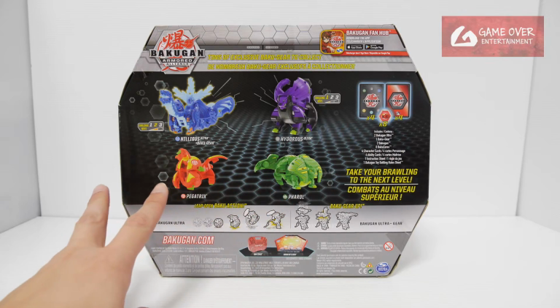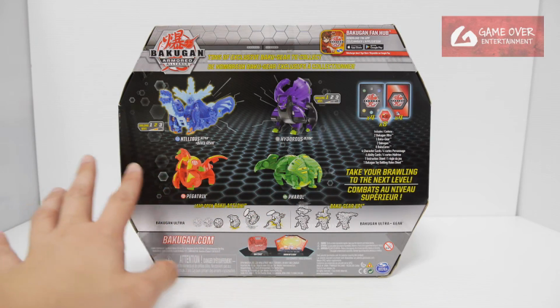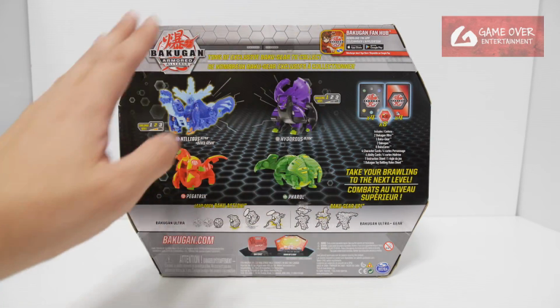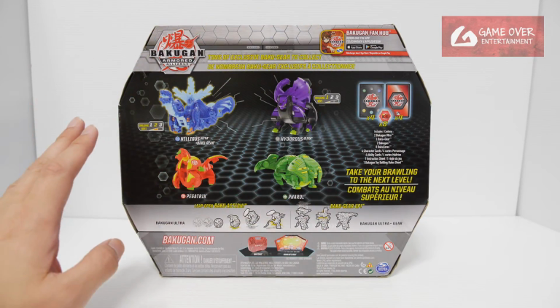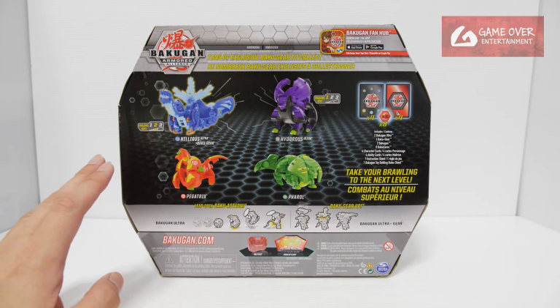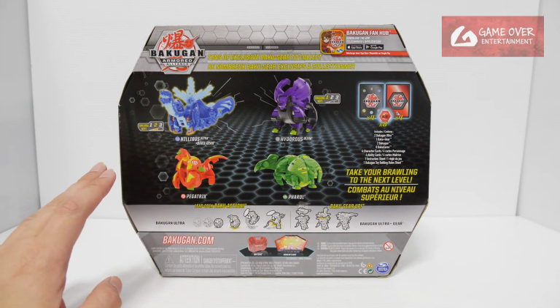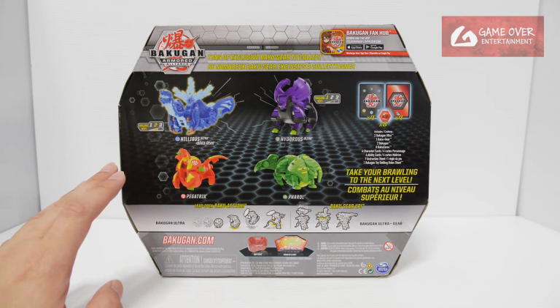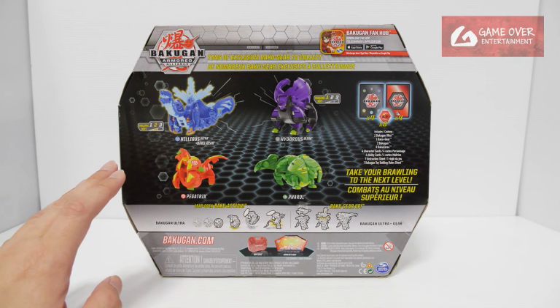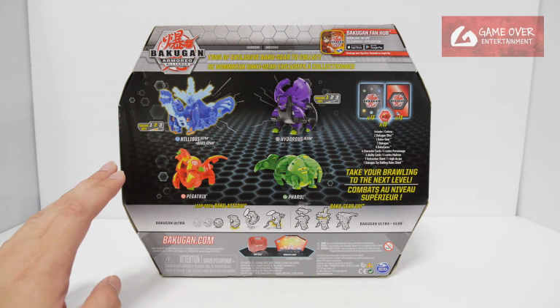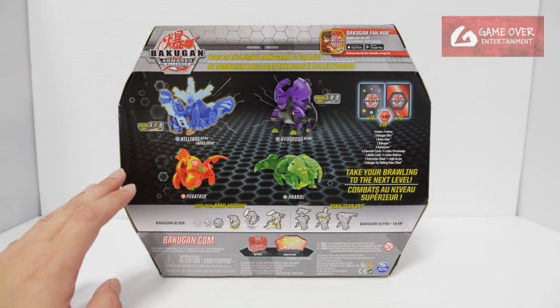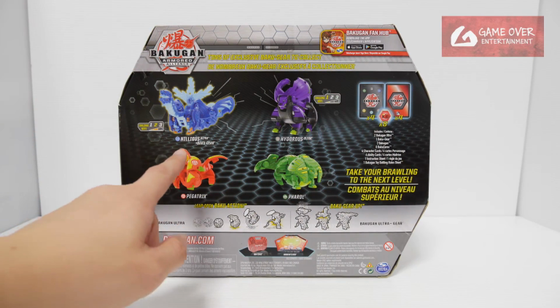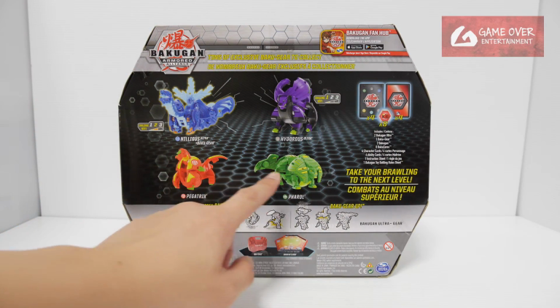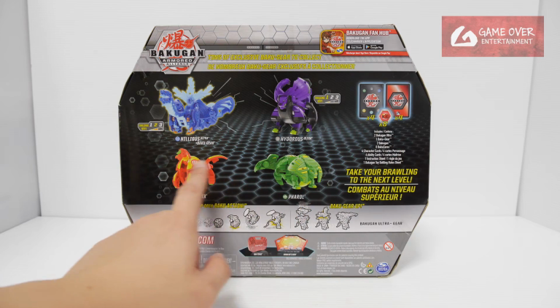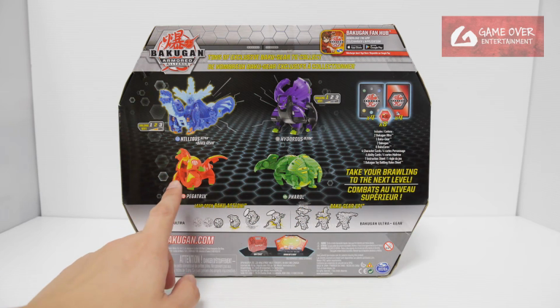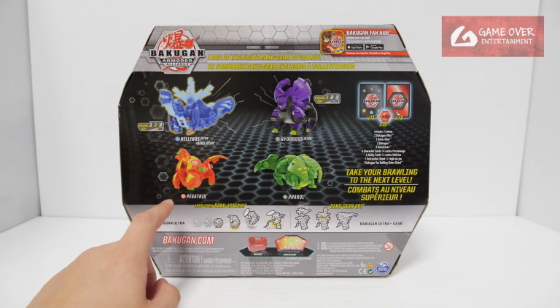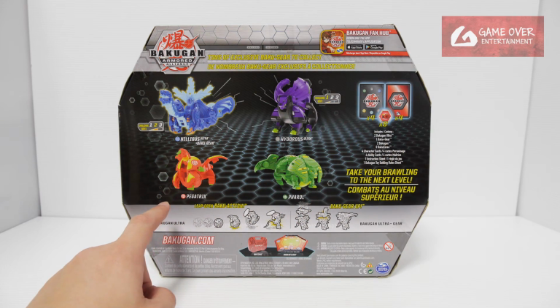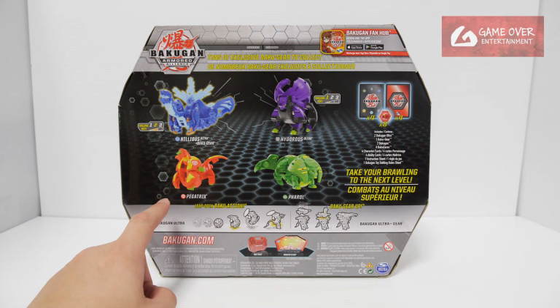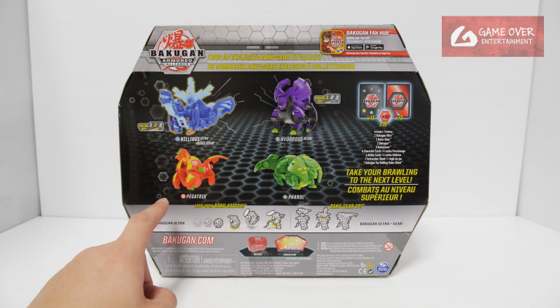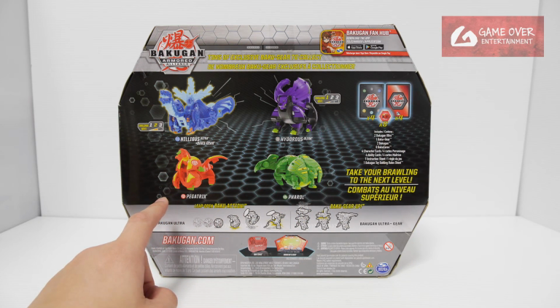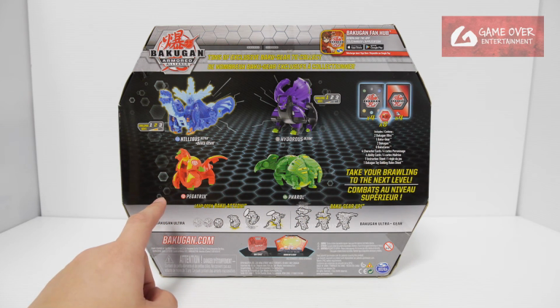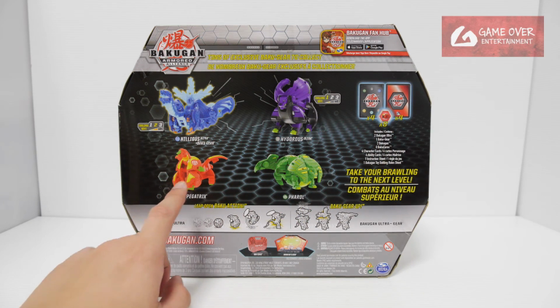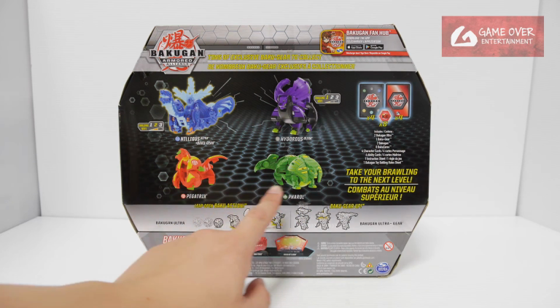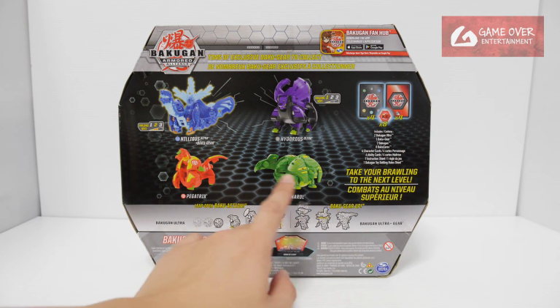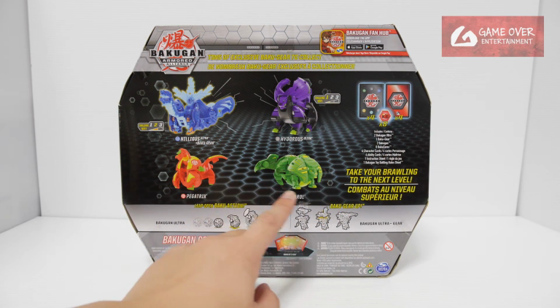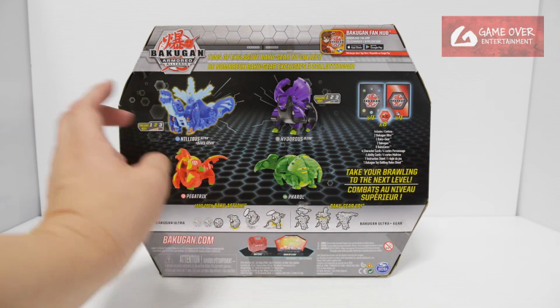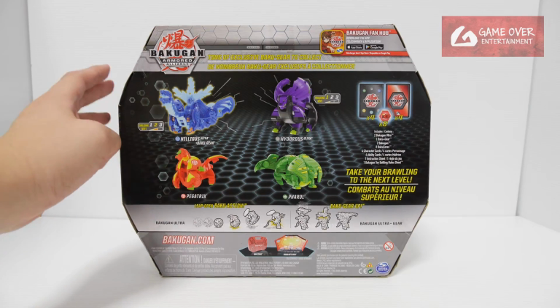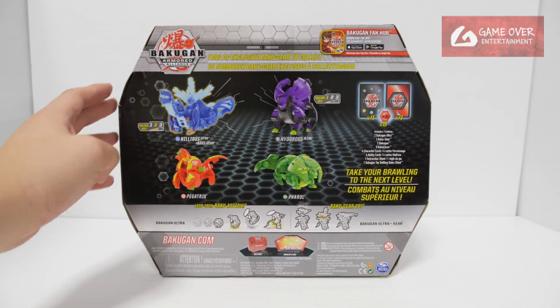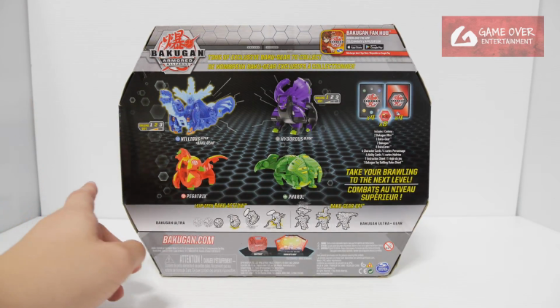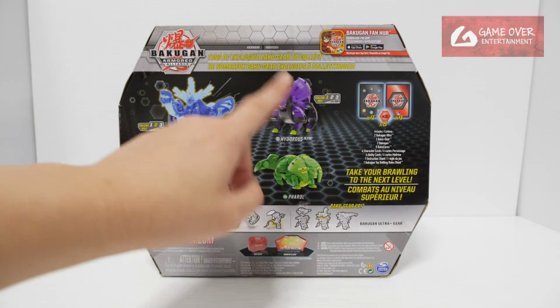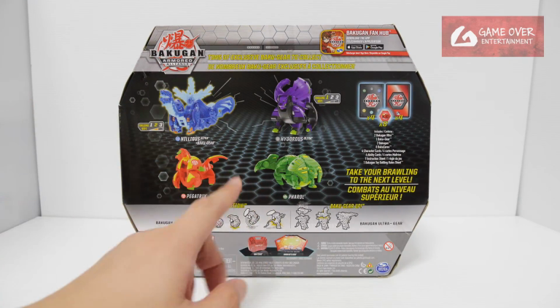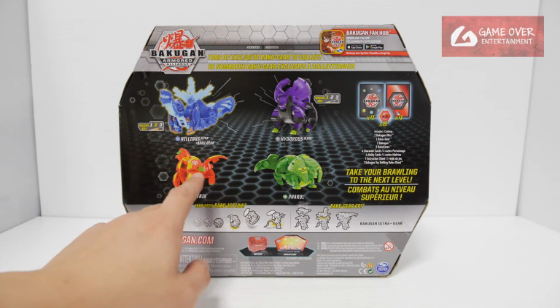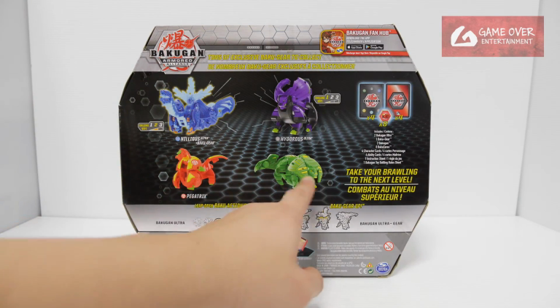All of these were actually exclusive until the 5 Below packs came out. These two were released in that wave at 5 Below. So you can actually get these individually if you want, if you don't want to get this pack. But otherwise if you just buy this pack, you can just forget about them.